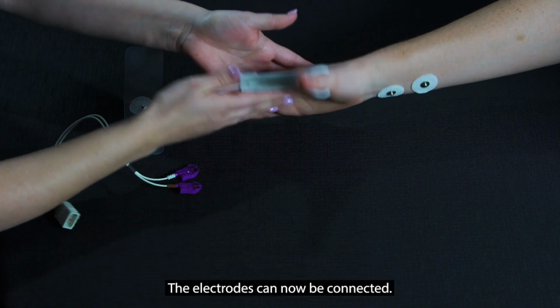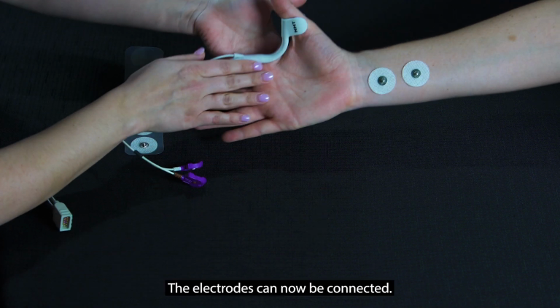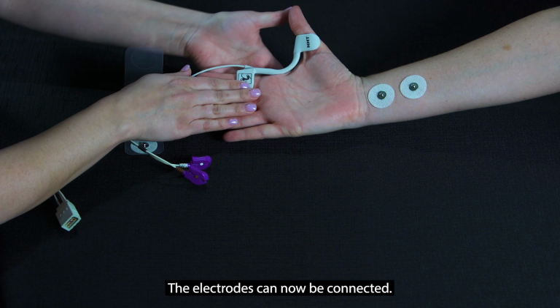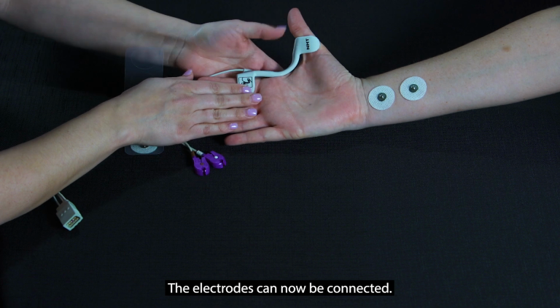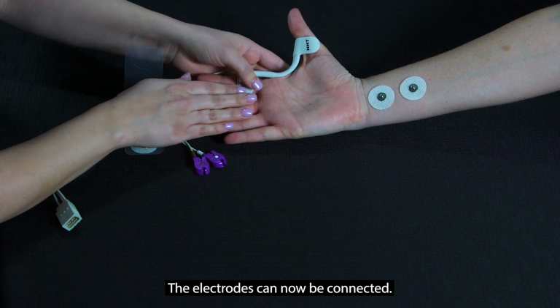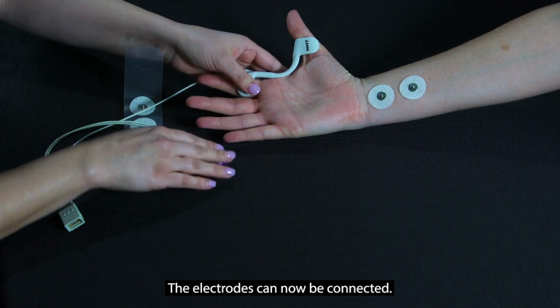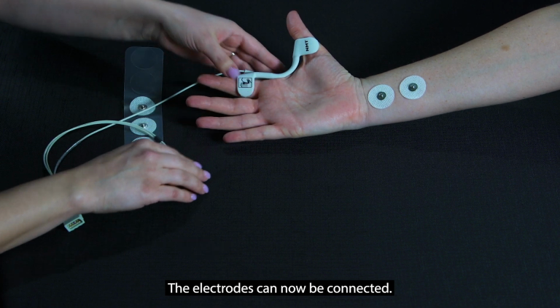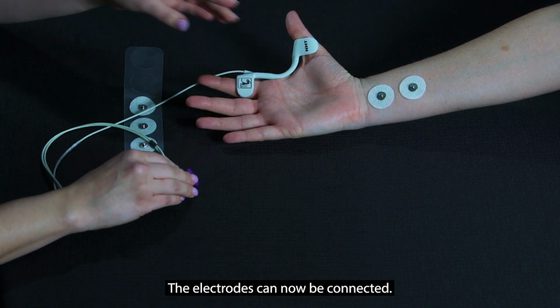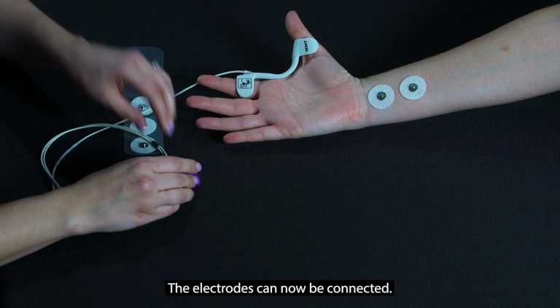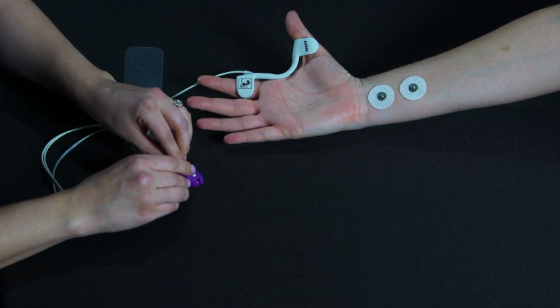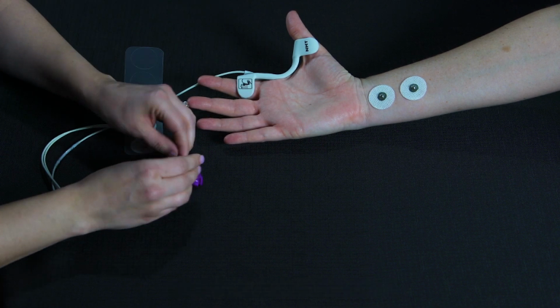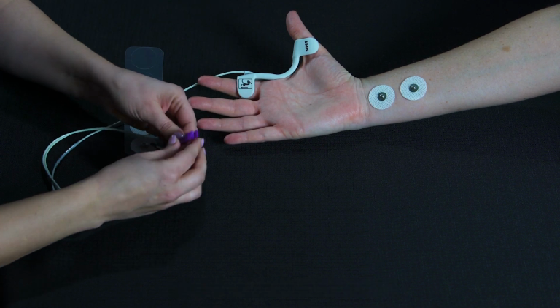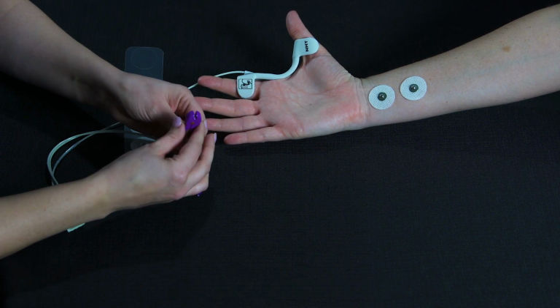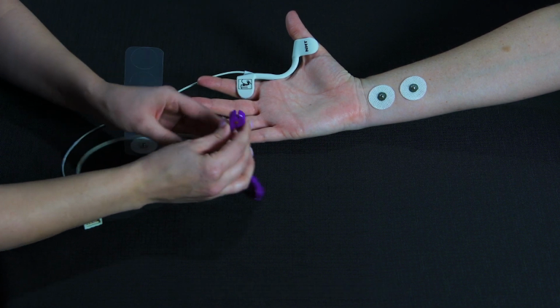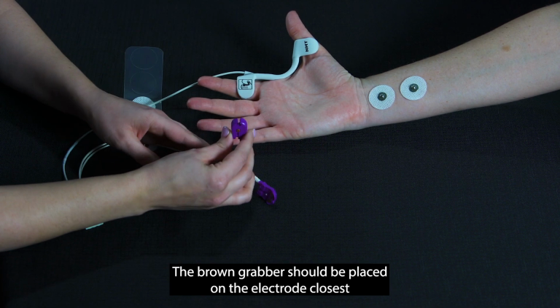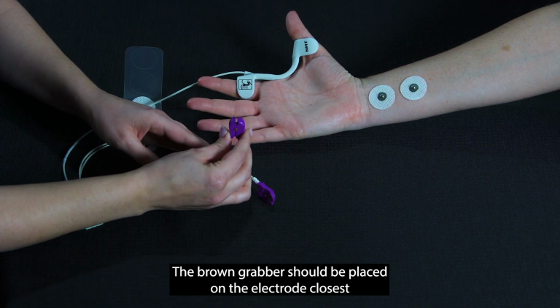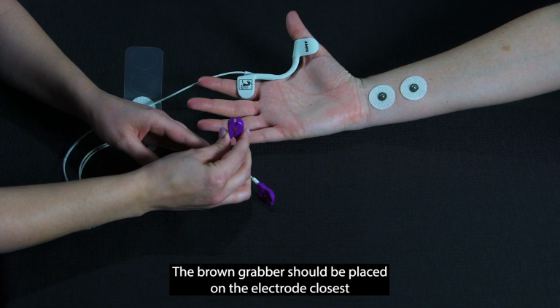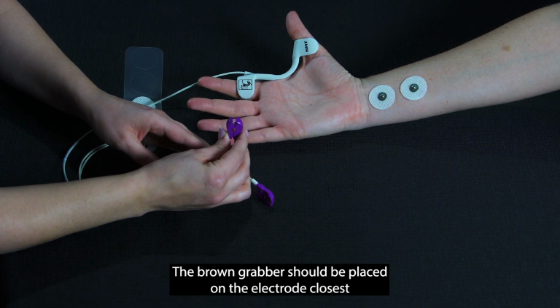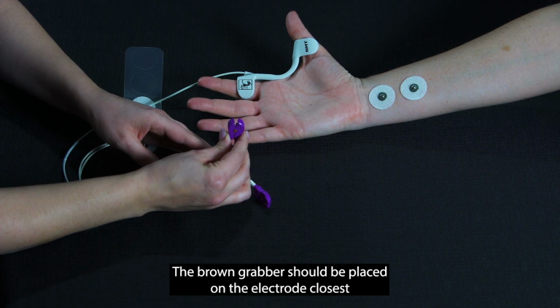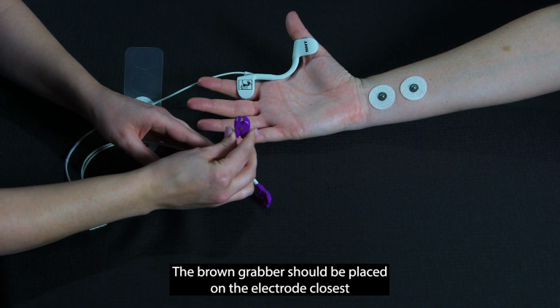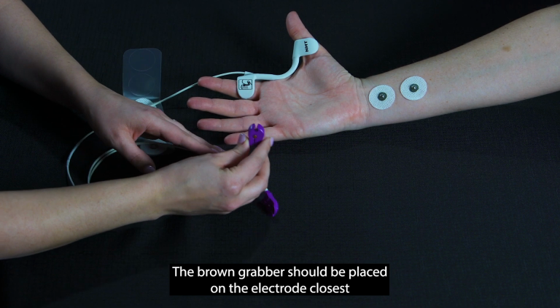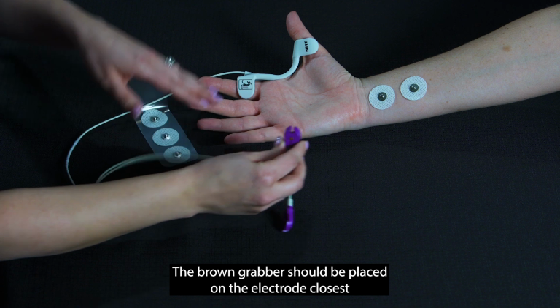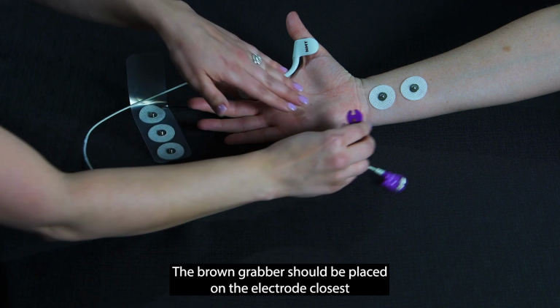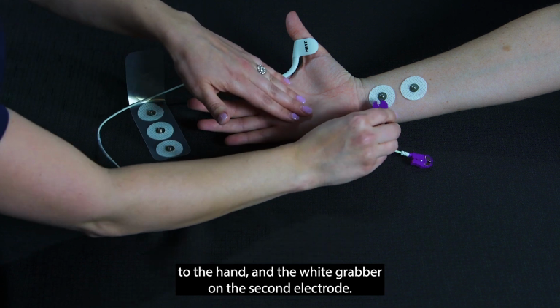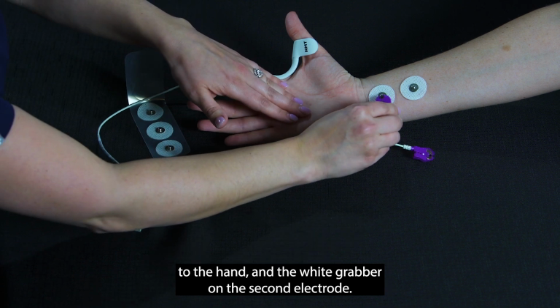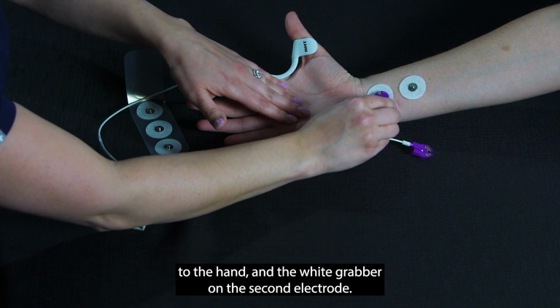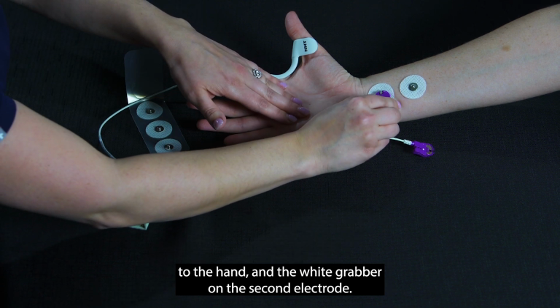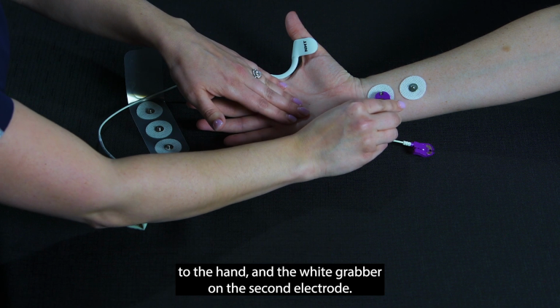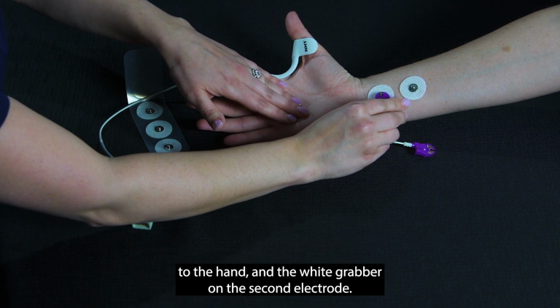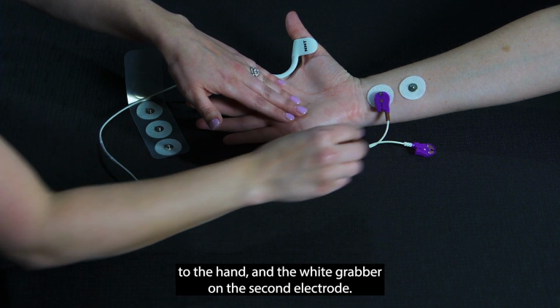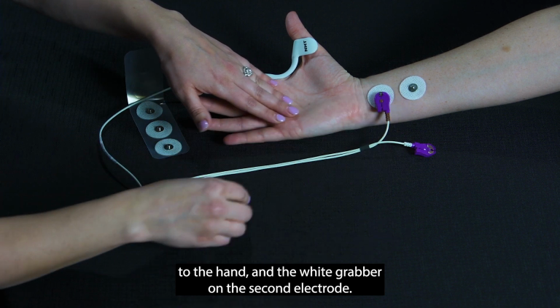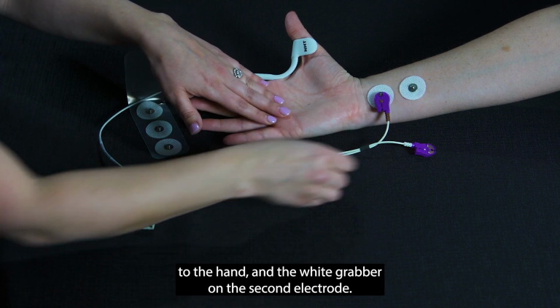The electrodes can now be connected. The brown grabber should be placed on the electrode closest to the hand, and the white grabber on the second electrode.